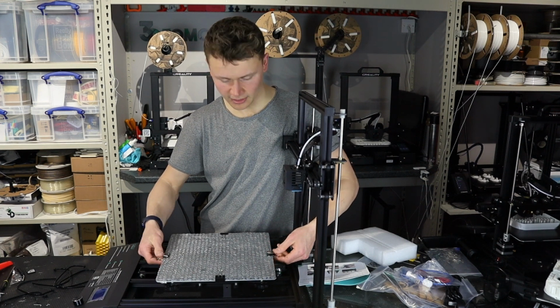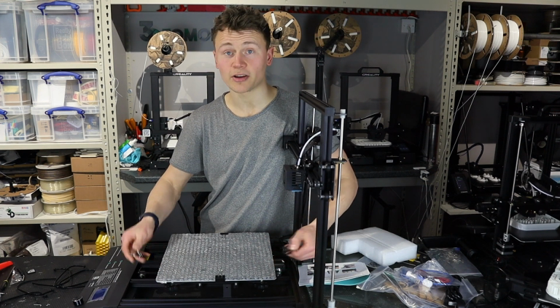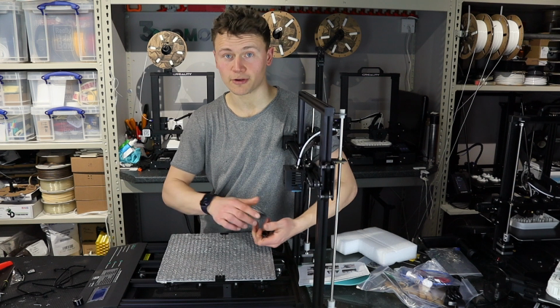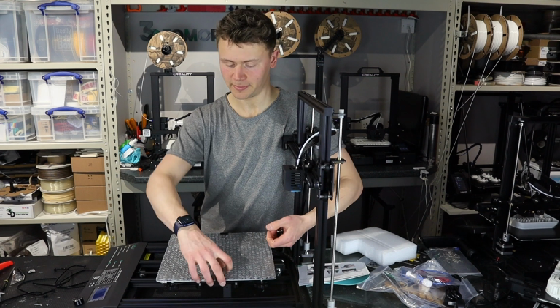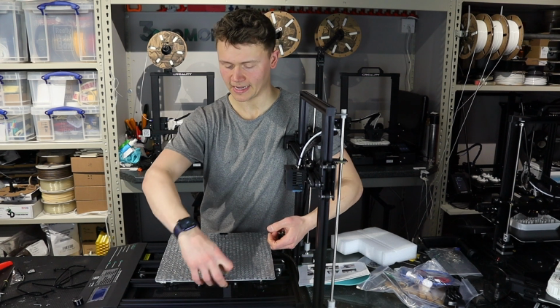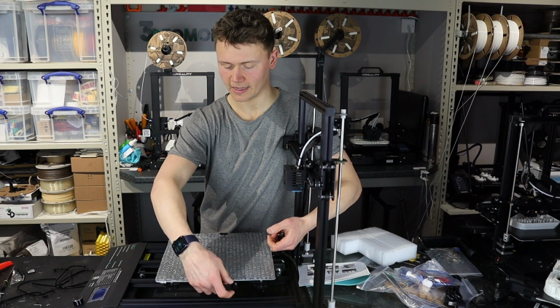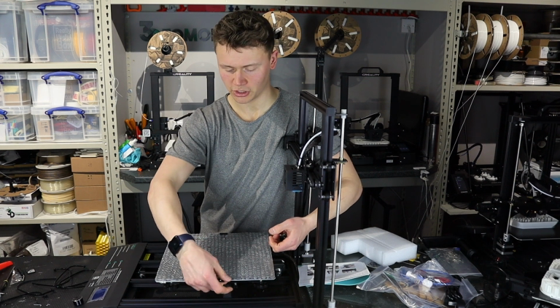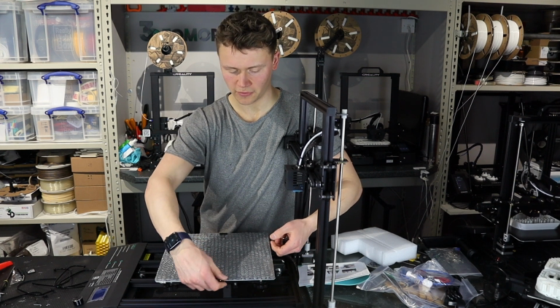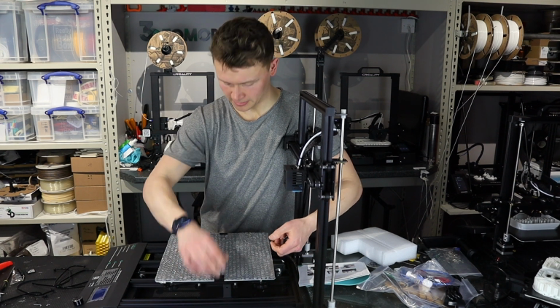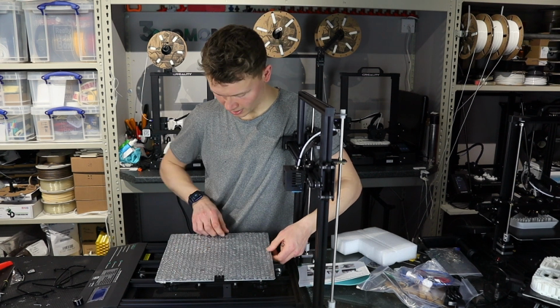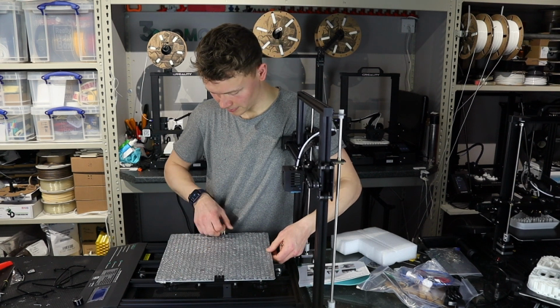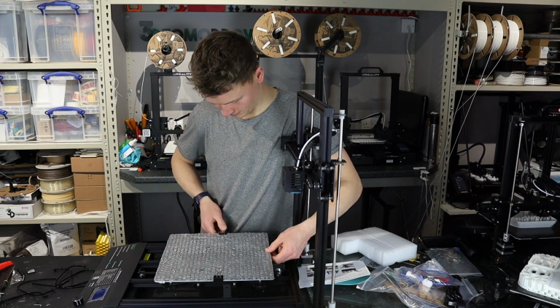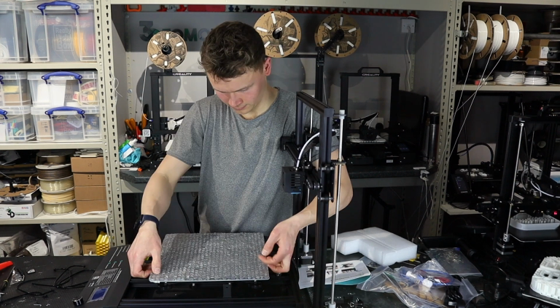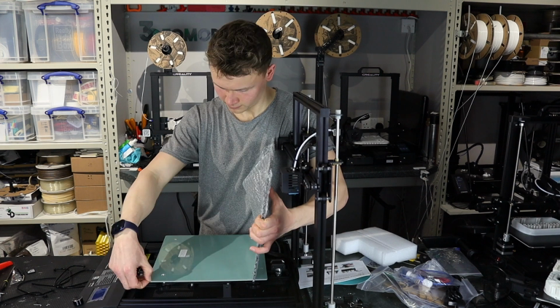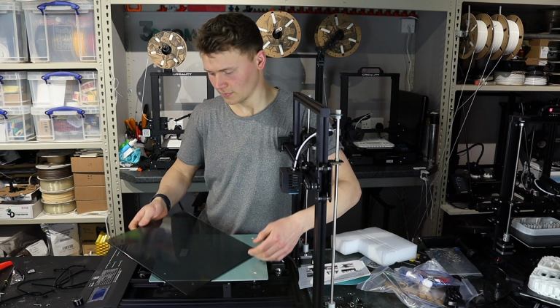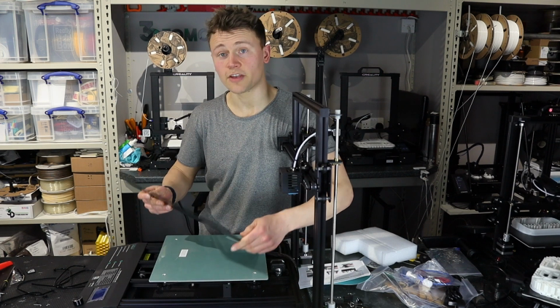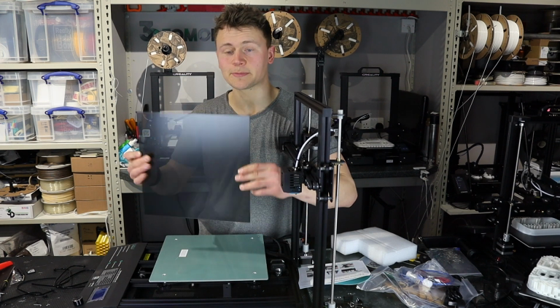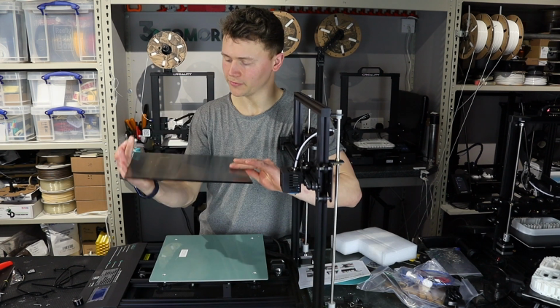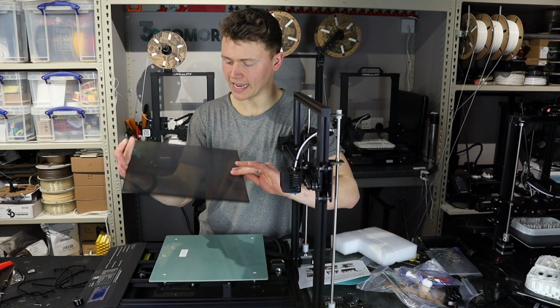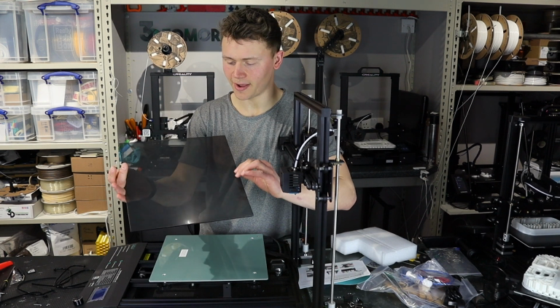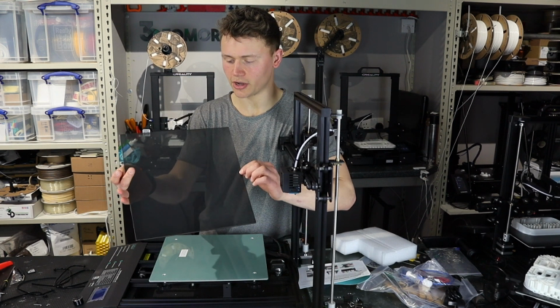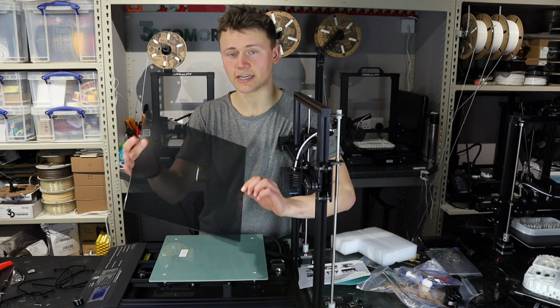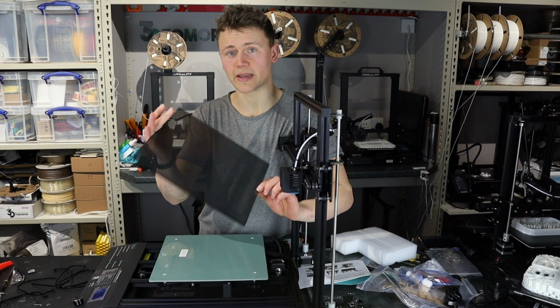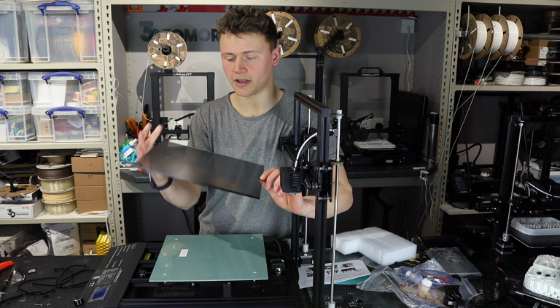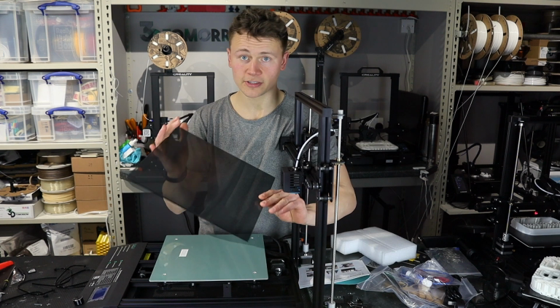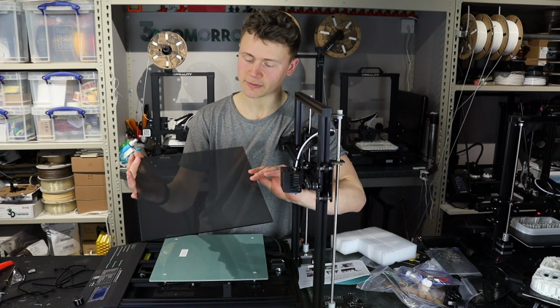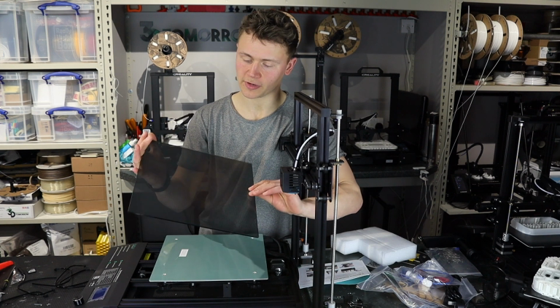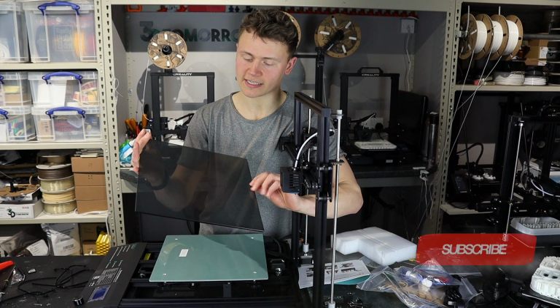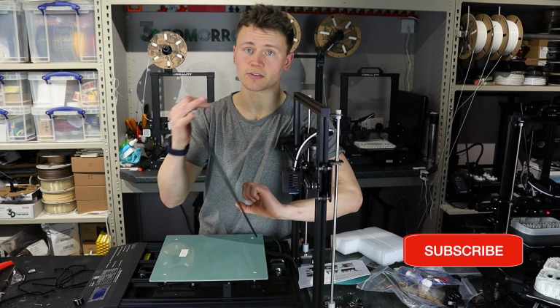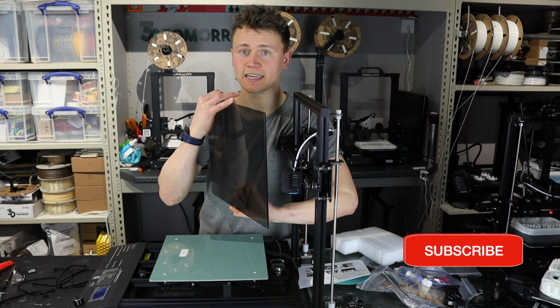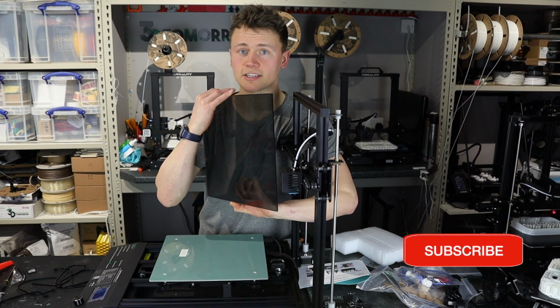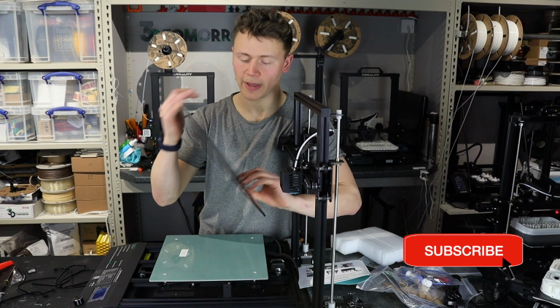The guidebook says to unwrap the machine and take off the cable ties — I've done most of that already — but I will just remove this bubble wrap from the bed. For the glass bed we've got a ceramic-coated ultra-base style build surface which looks really nice, and obviously you've got the plain glass on the back.